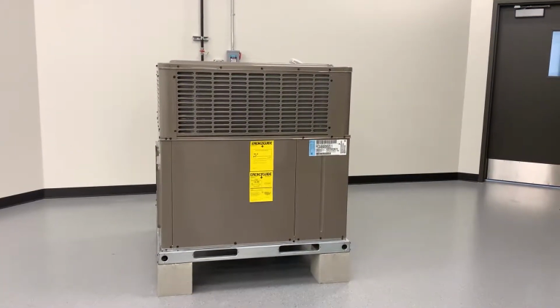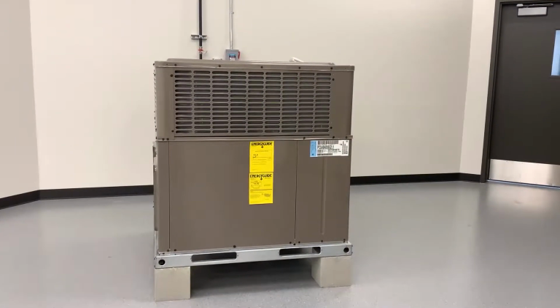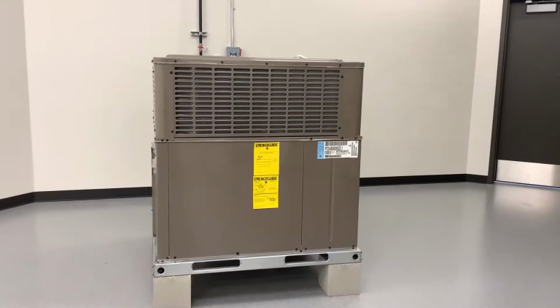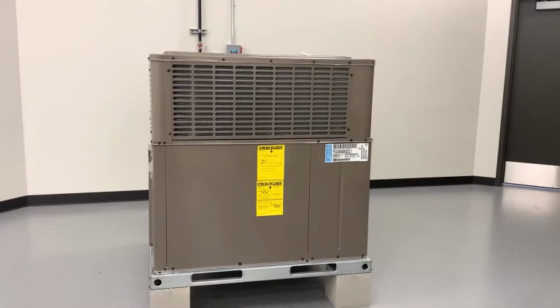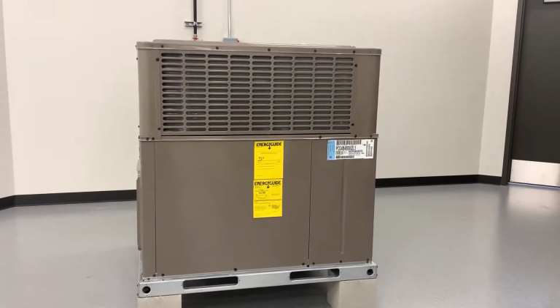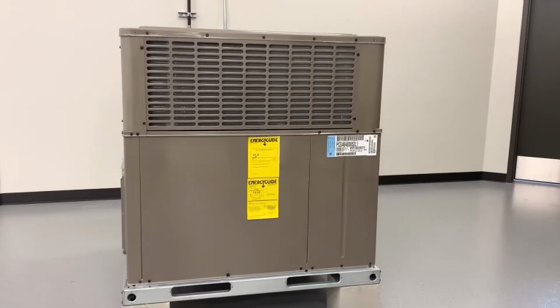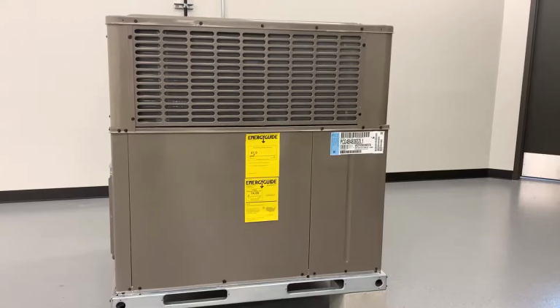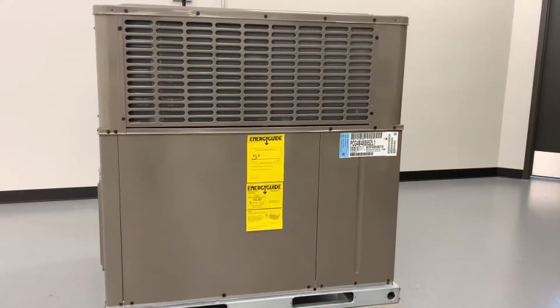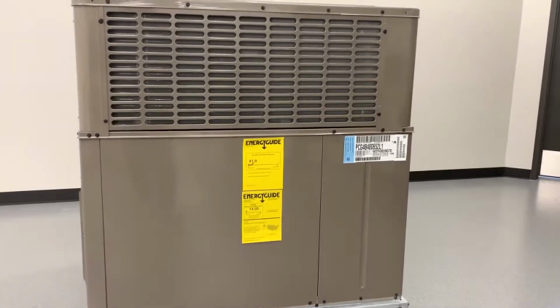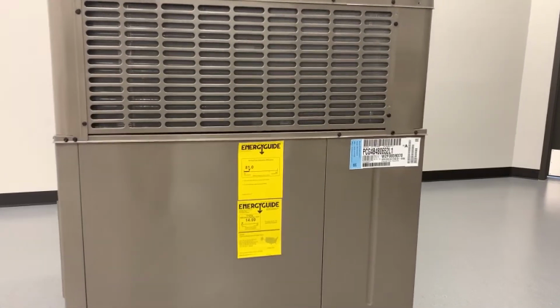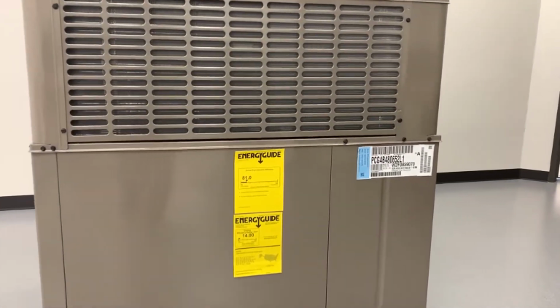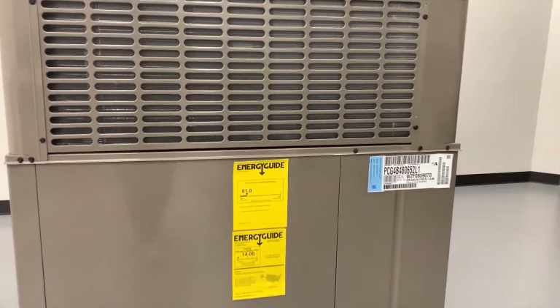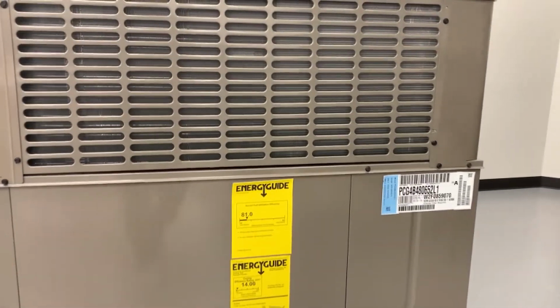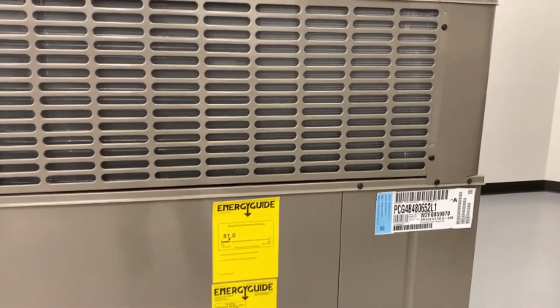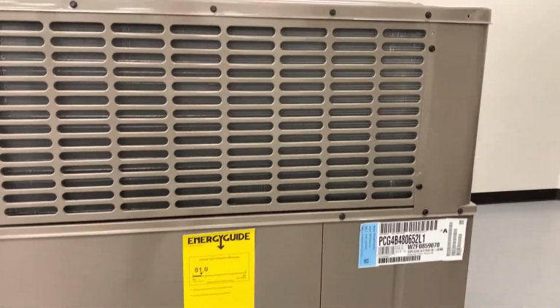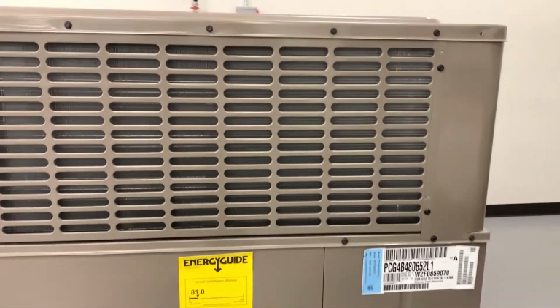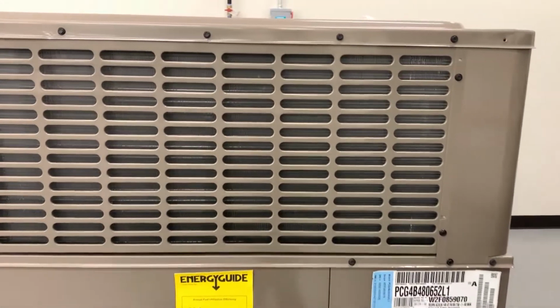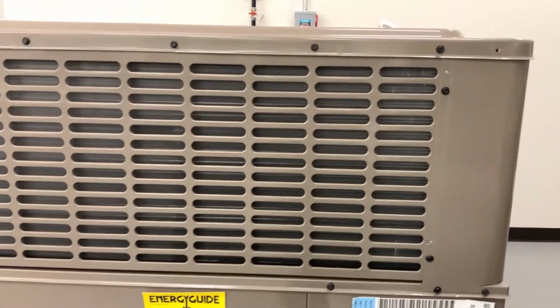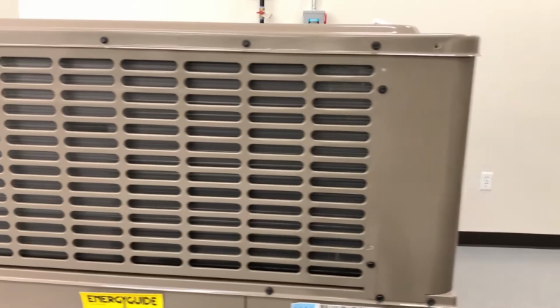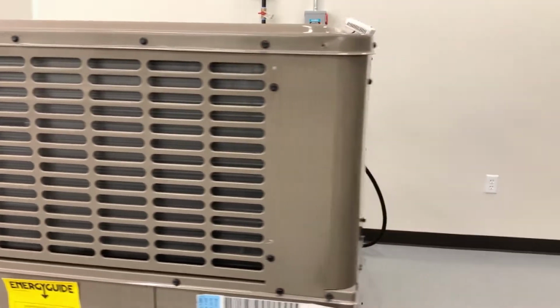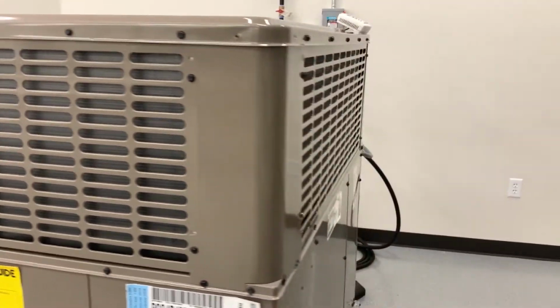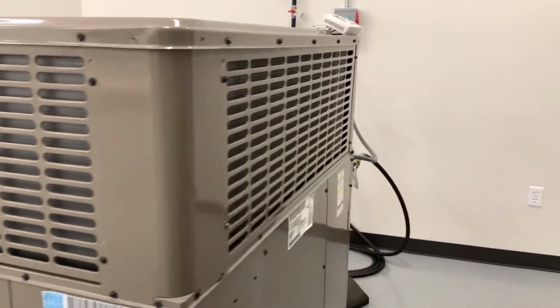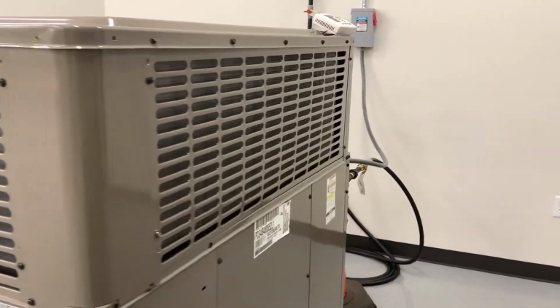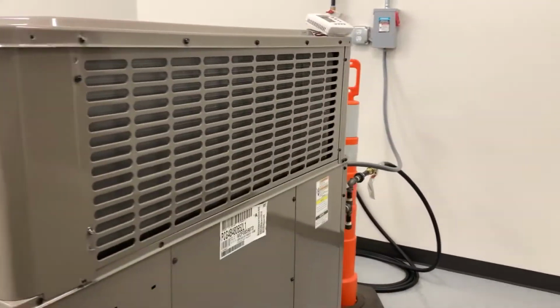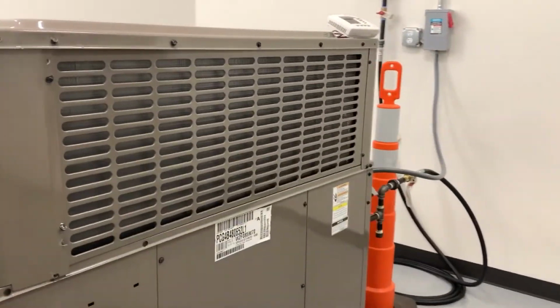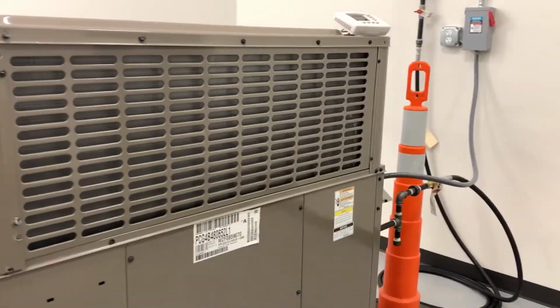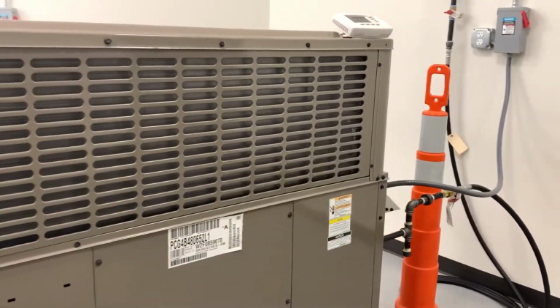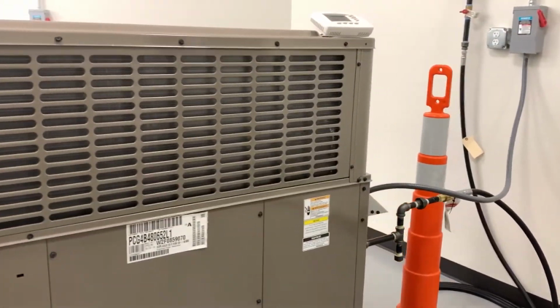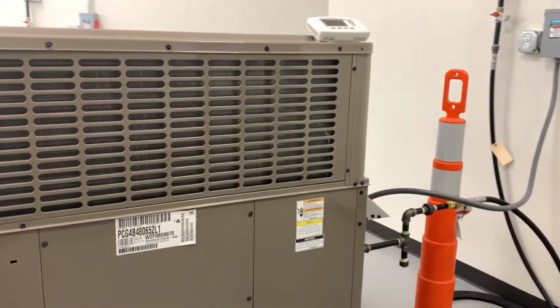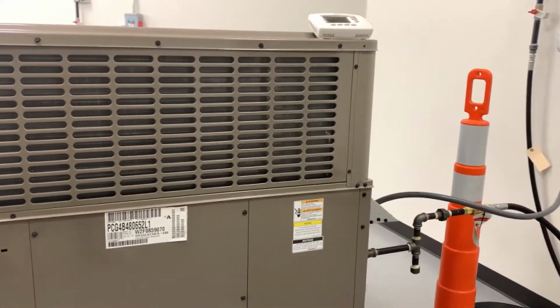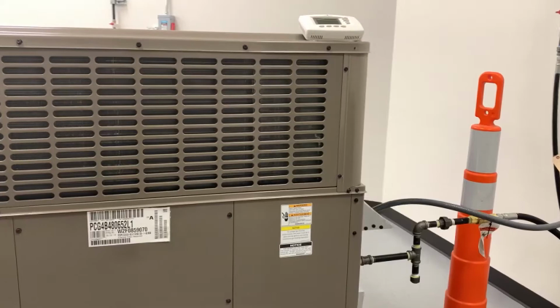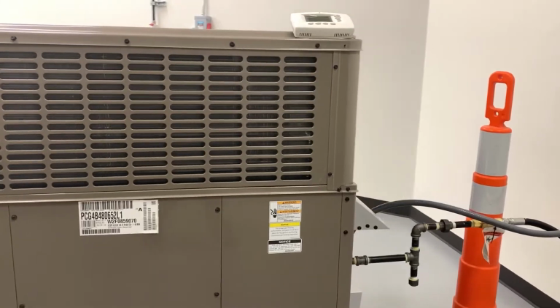Designed to meet the new 2020 California emission standards for residential and light commercial applications is the single package air conditioning gas heat ultra low NOx unit. This product is the latest addition to the PCG model family.